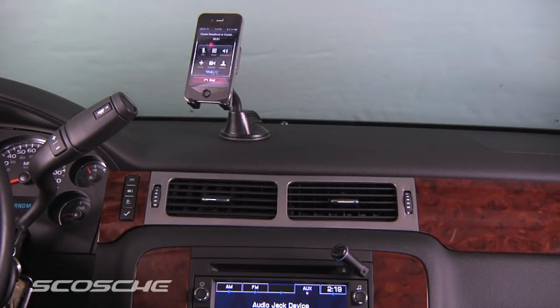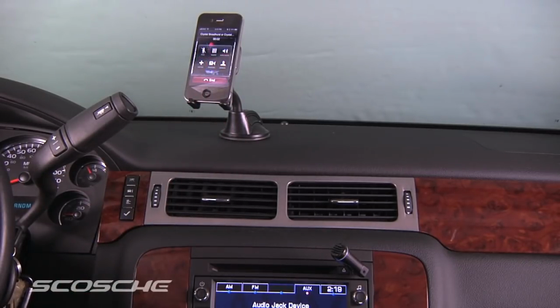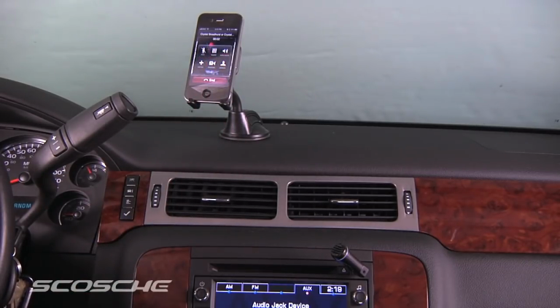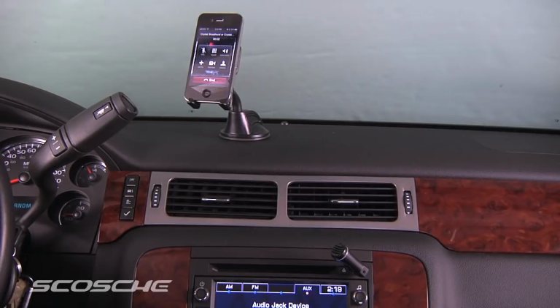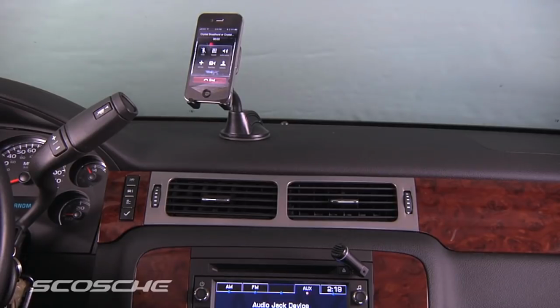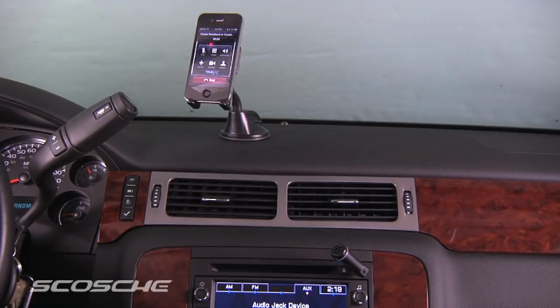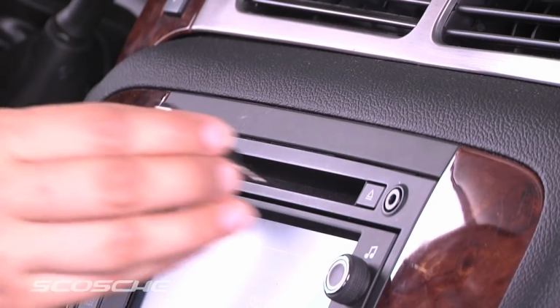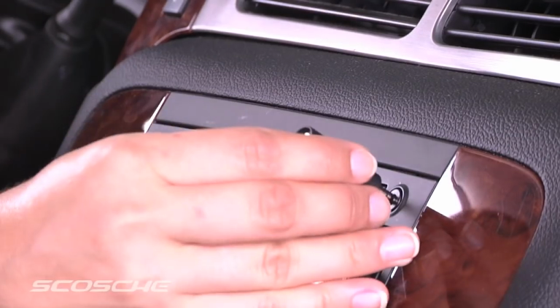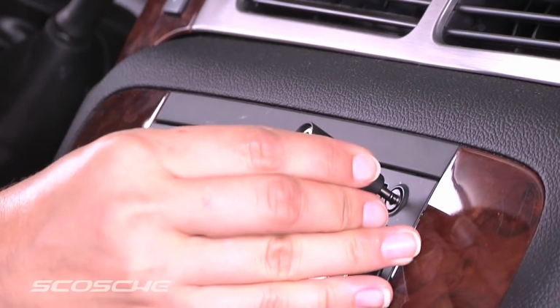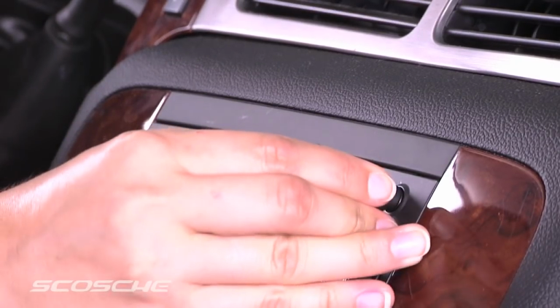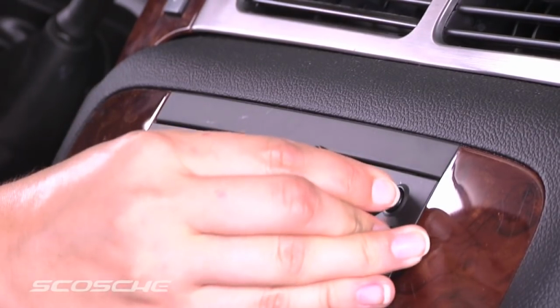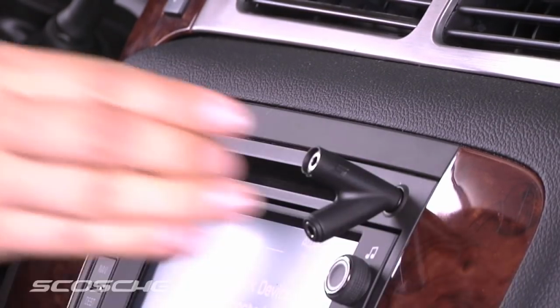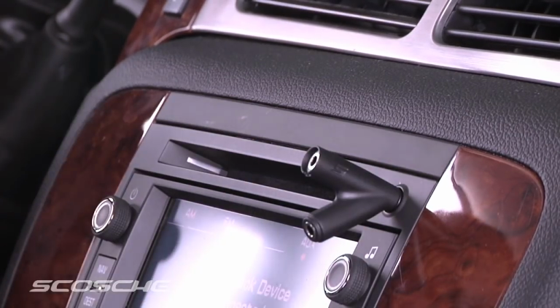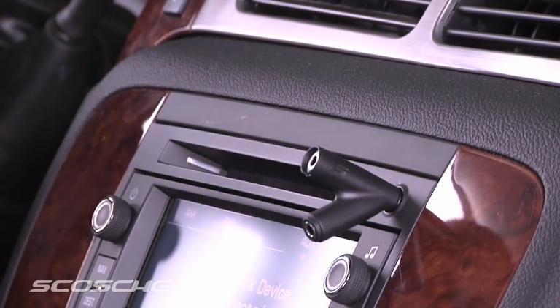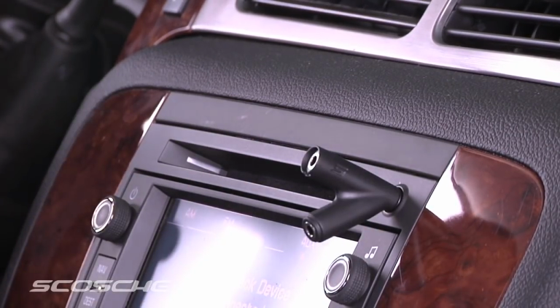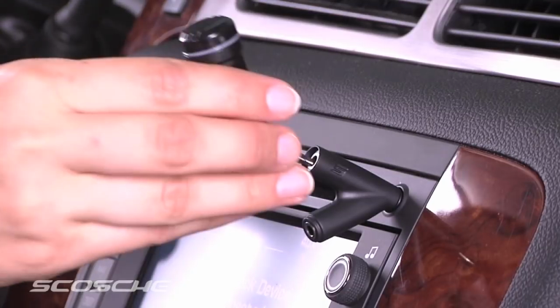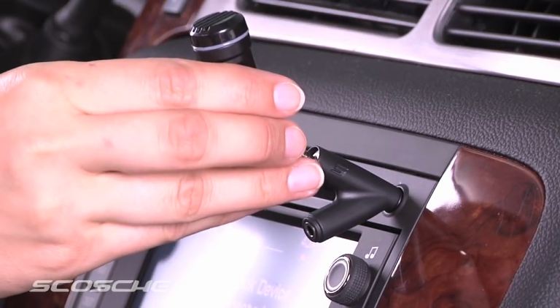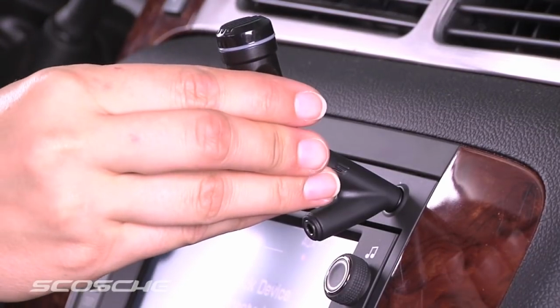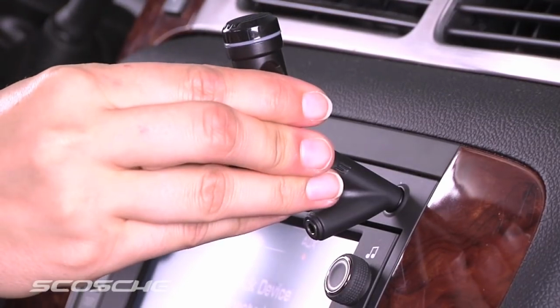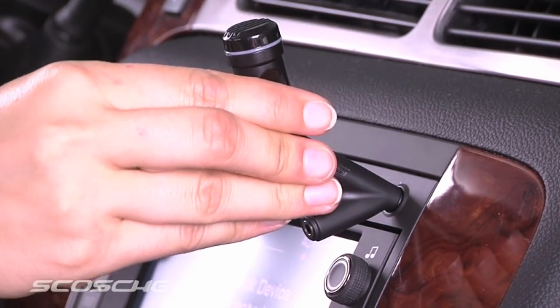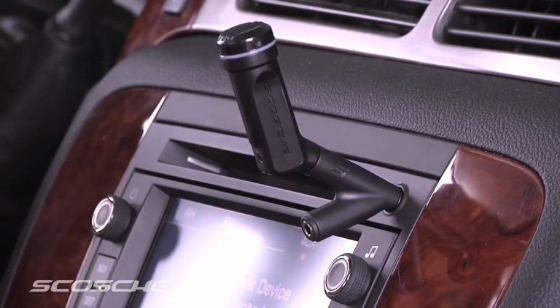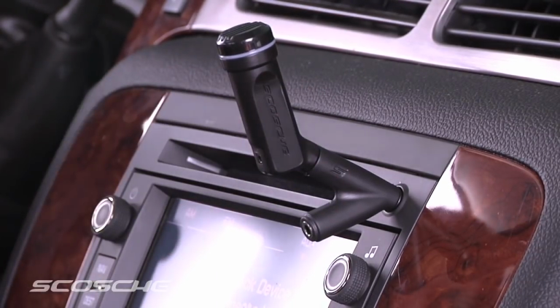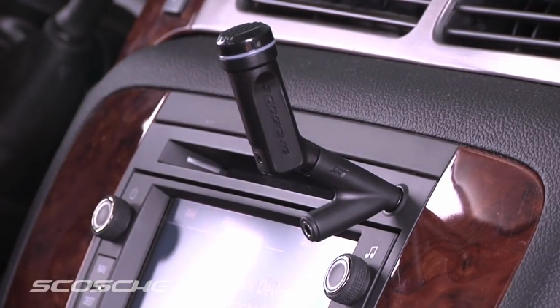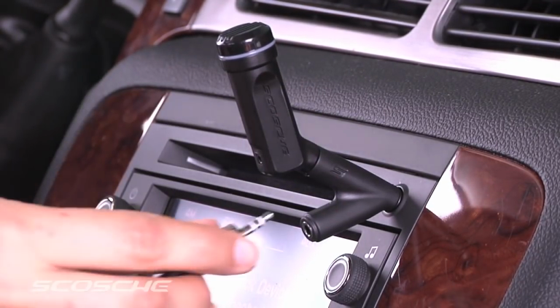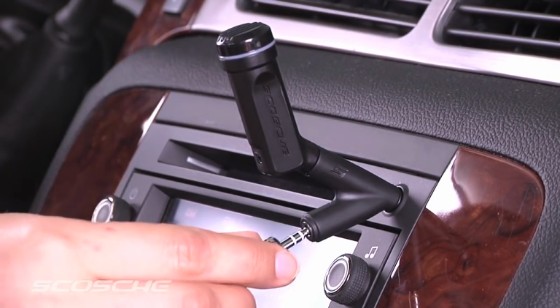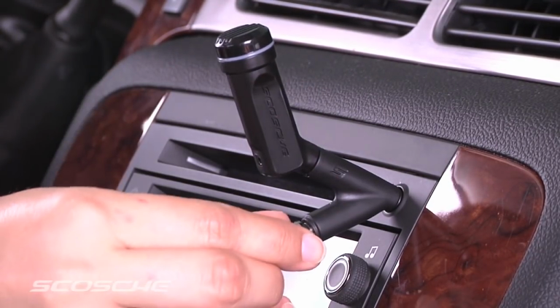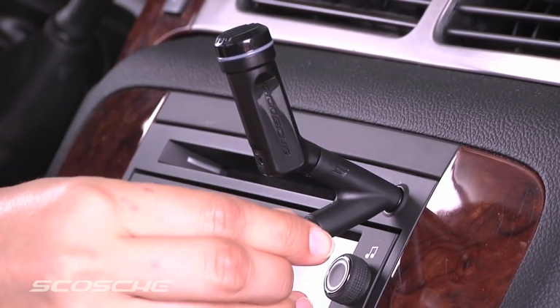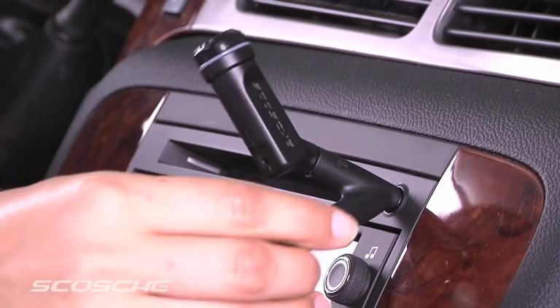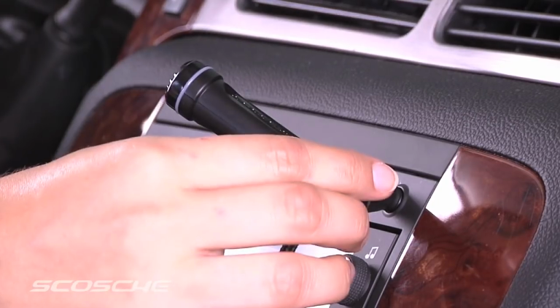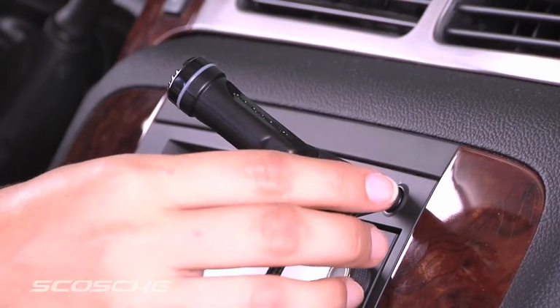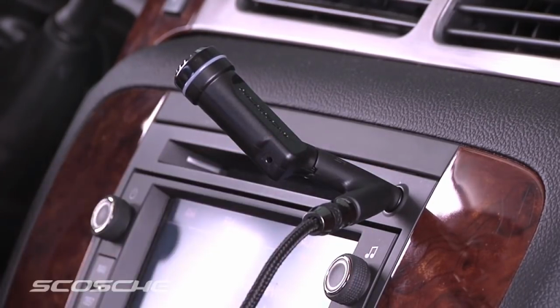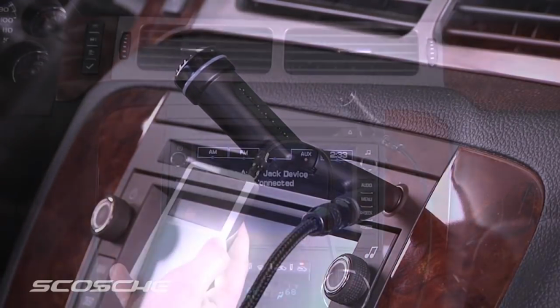When finished, the audio will resume playing. If you prefer to directly connect your music, you can use the included Y-adapter. Simply connect your auxiliary cable and then plug it into your device.